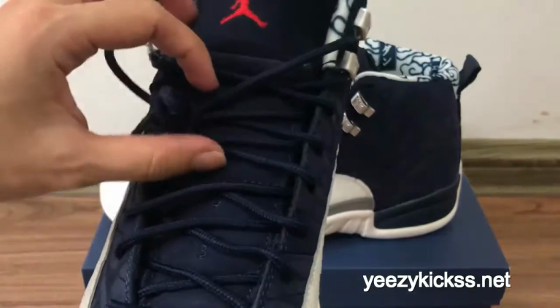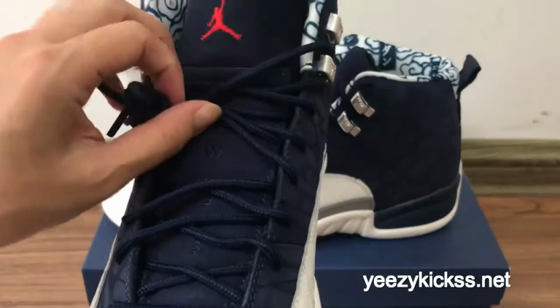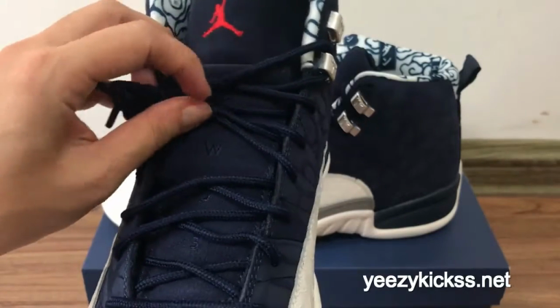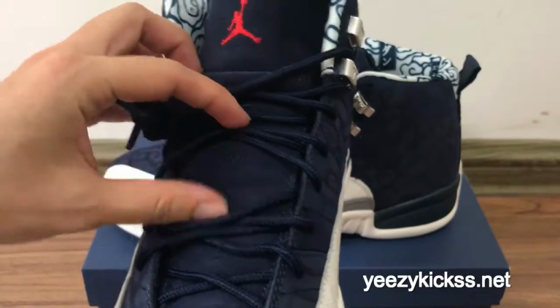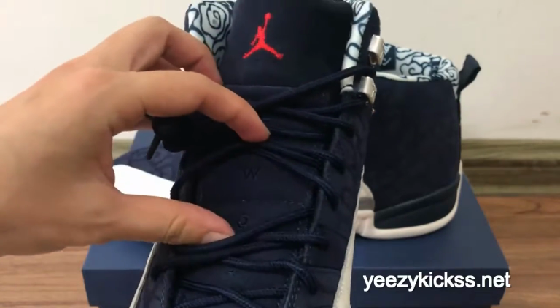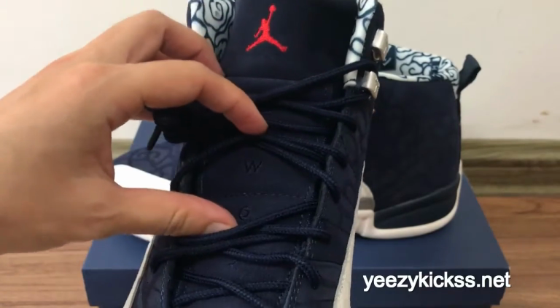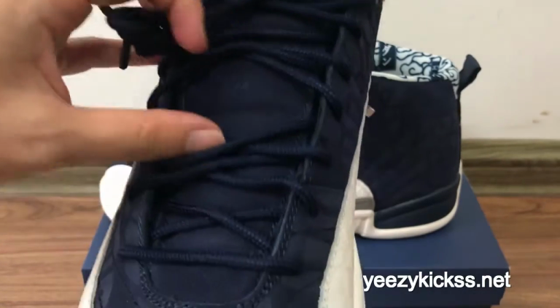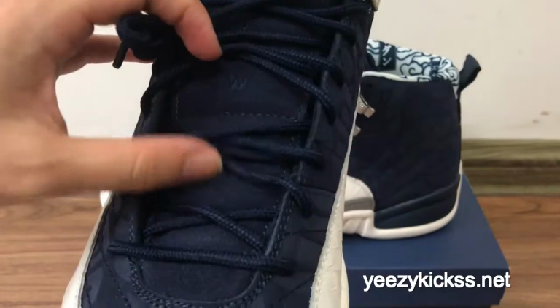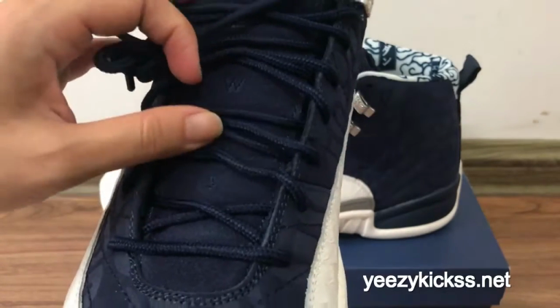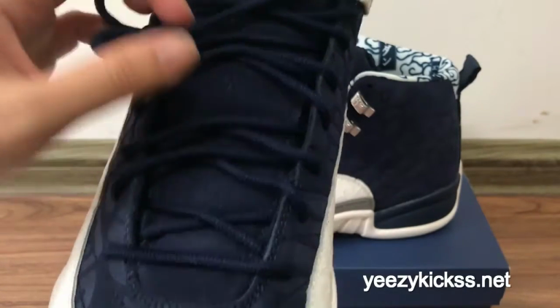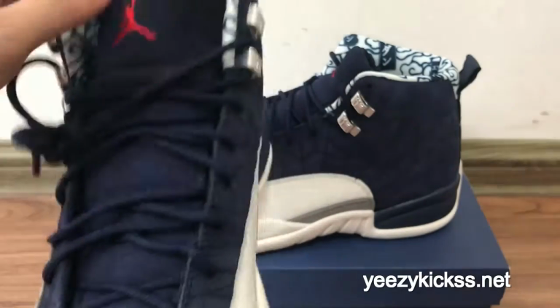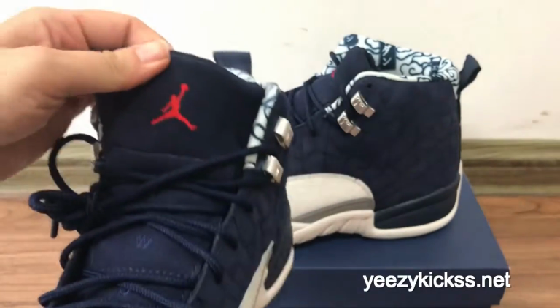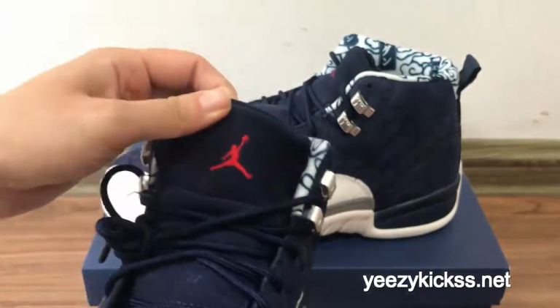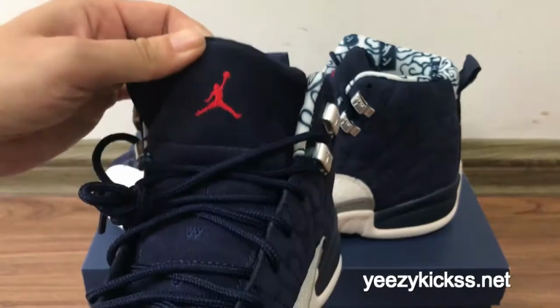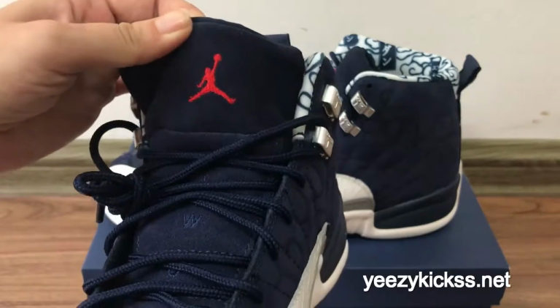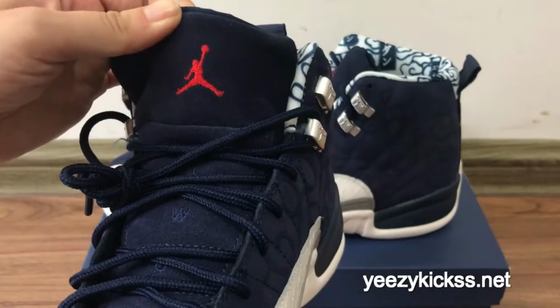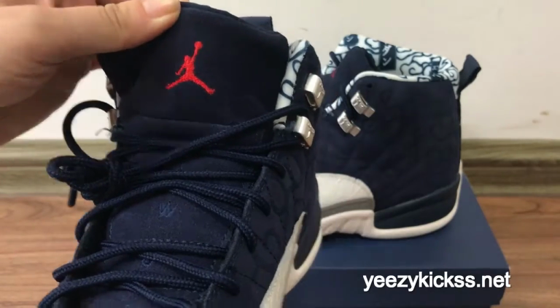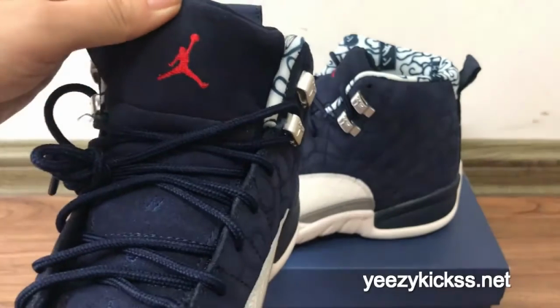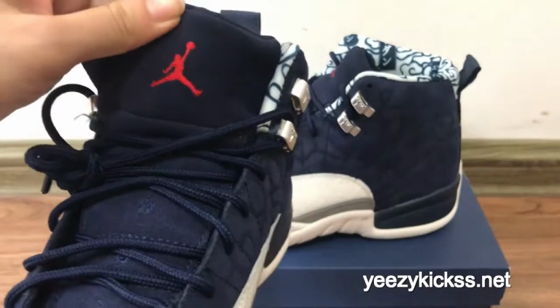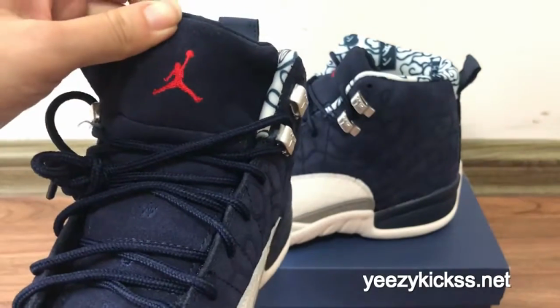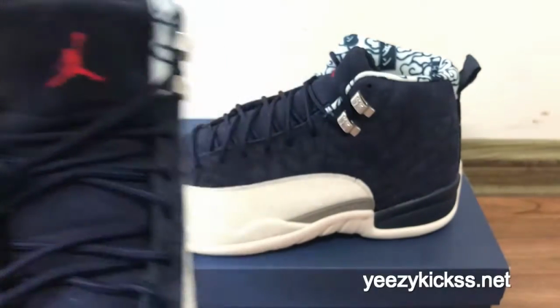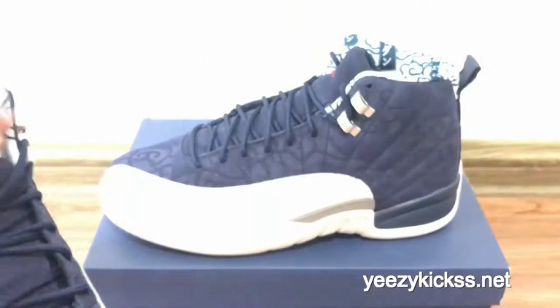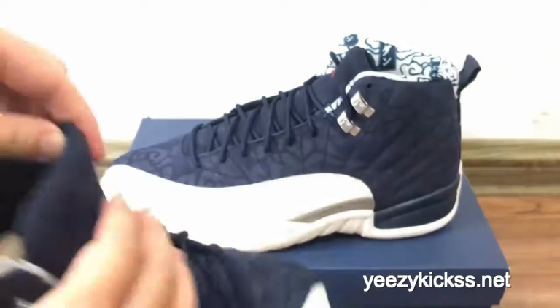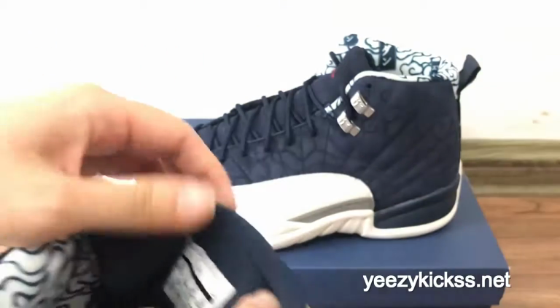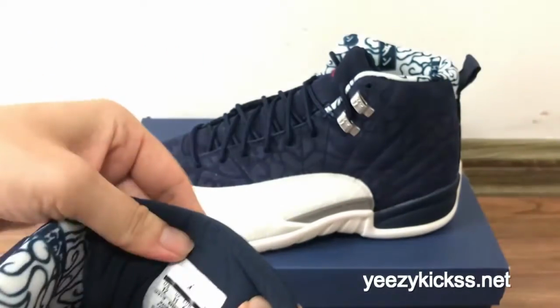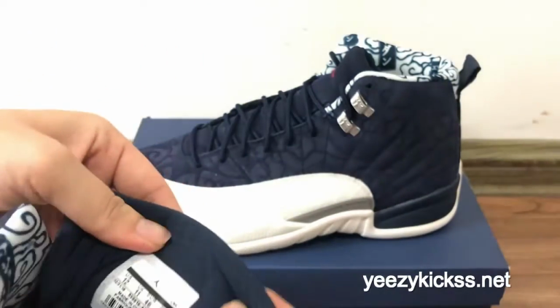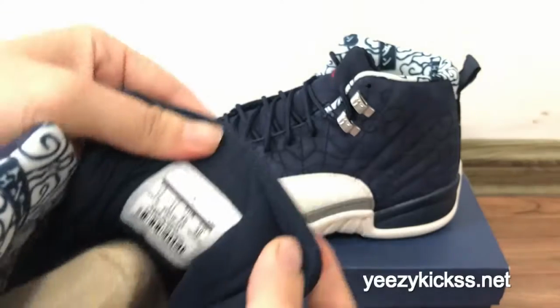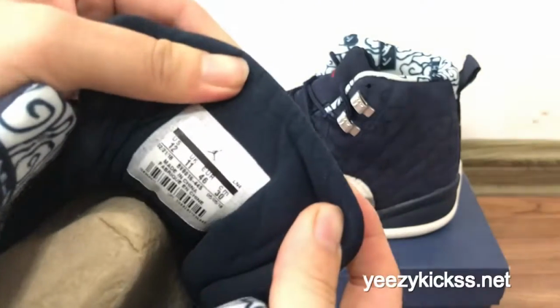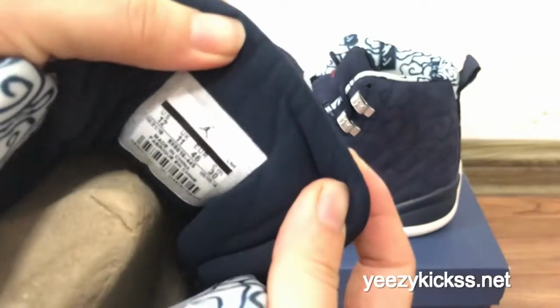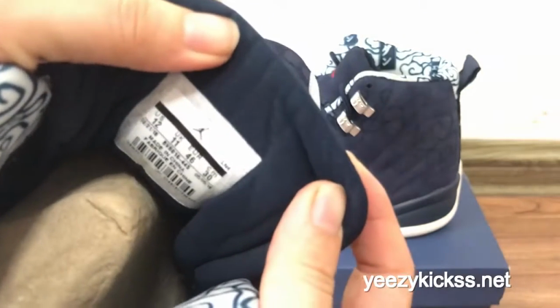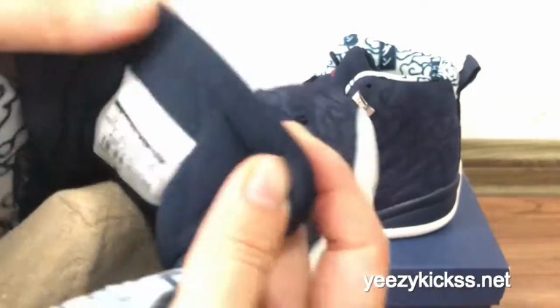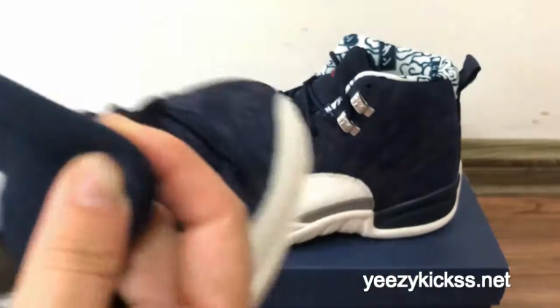In the middle here you can also see the blue stage line, and on the tongue you've got the red diamond logo stitching right here. On the tongue back you also got the size table.